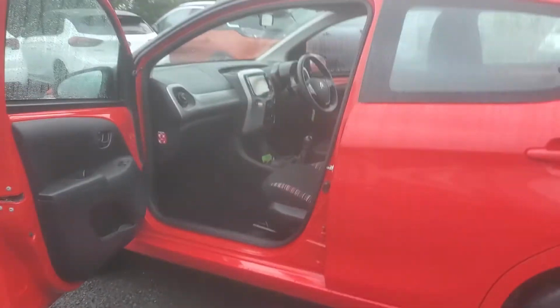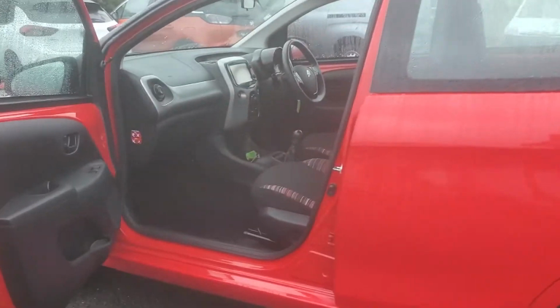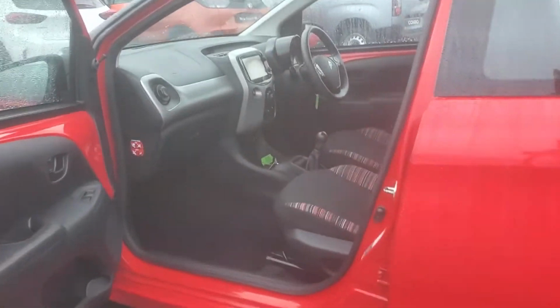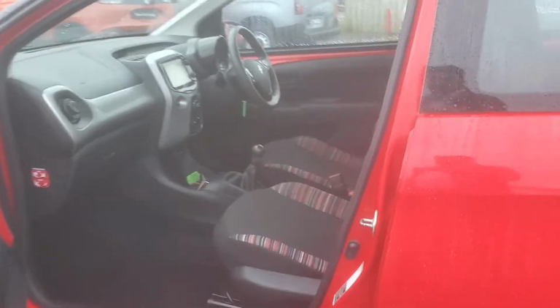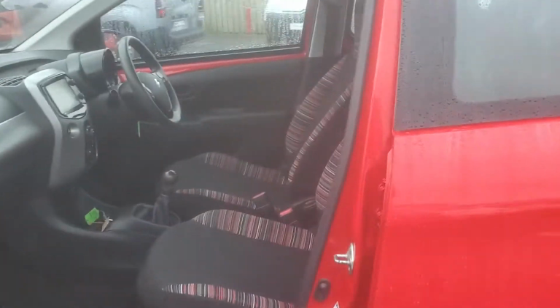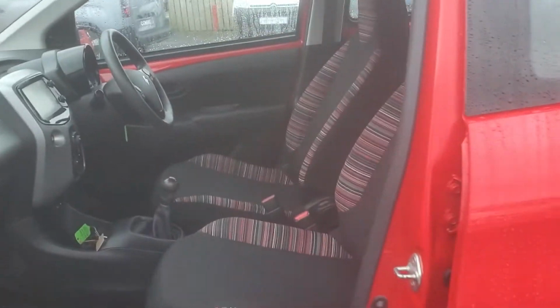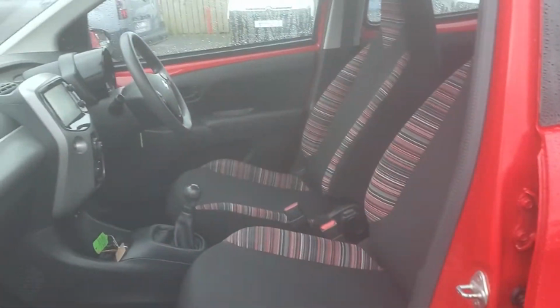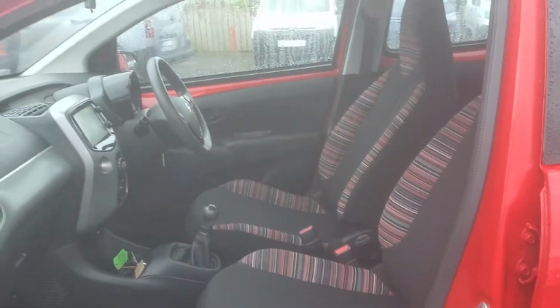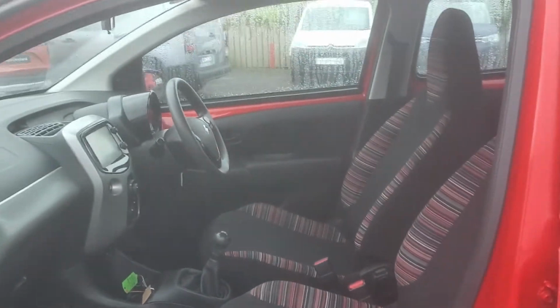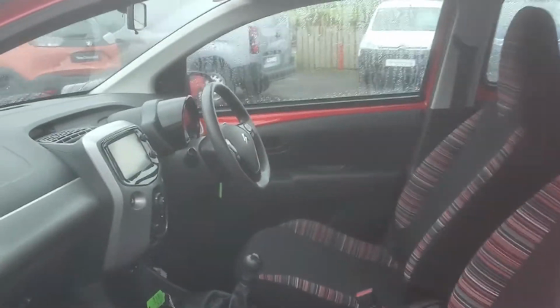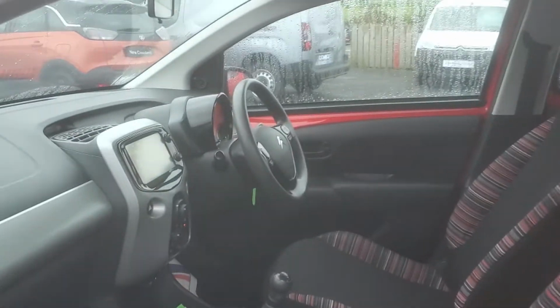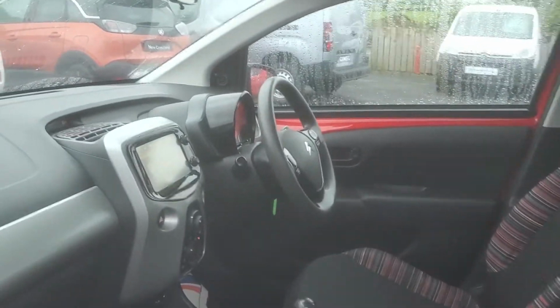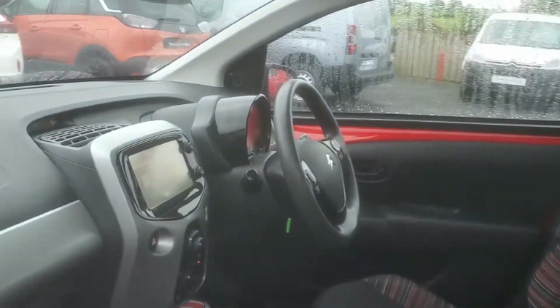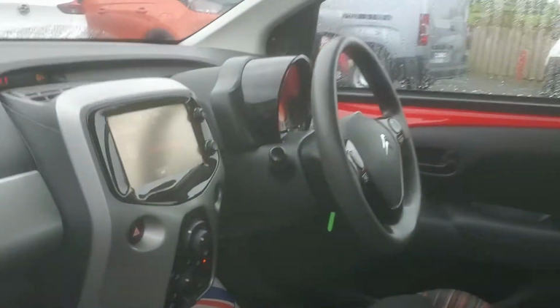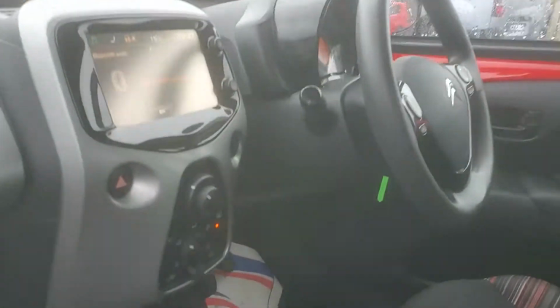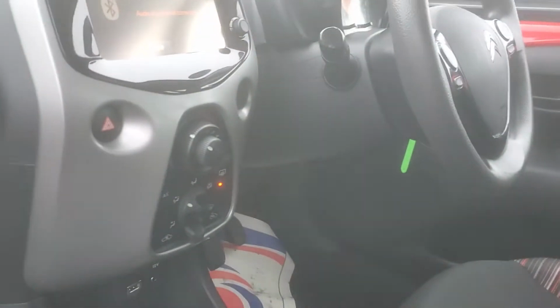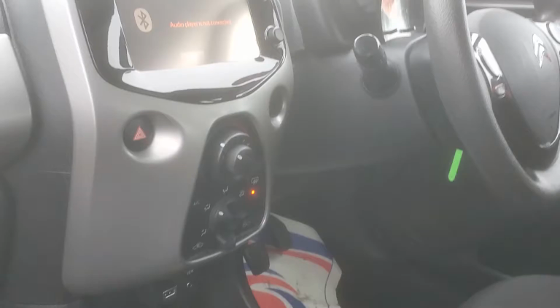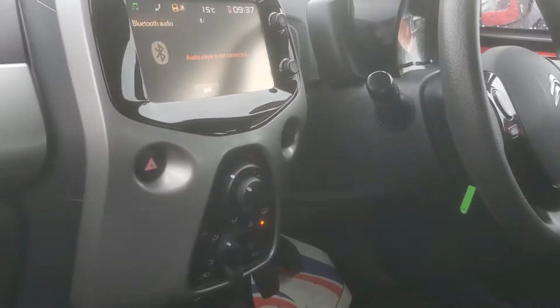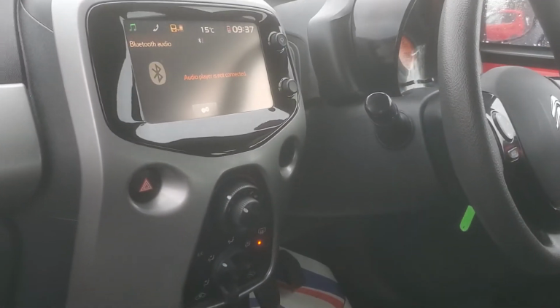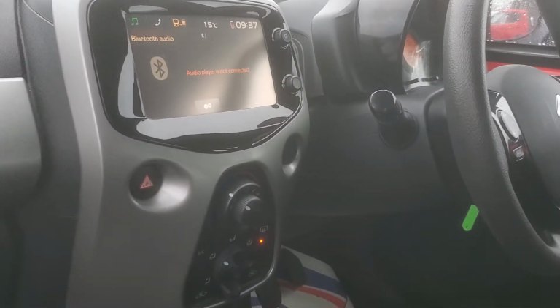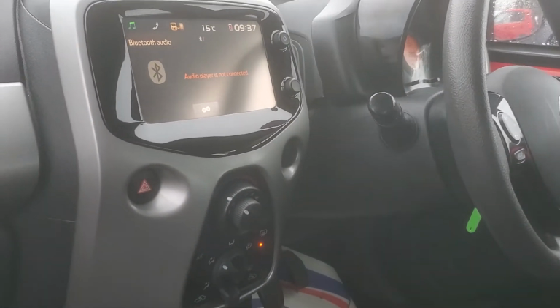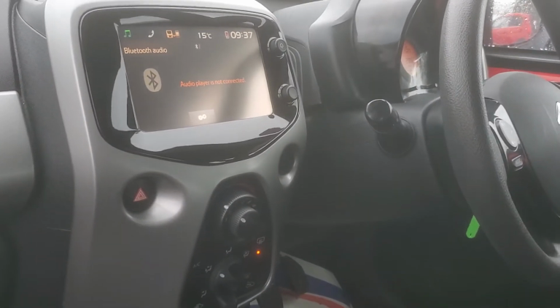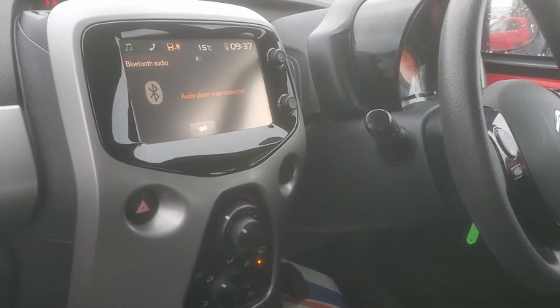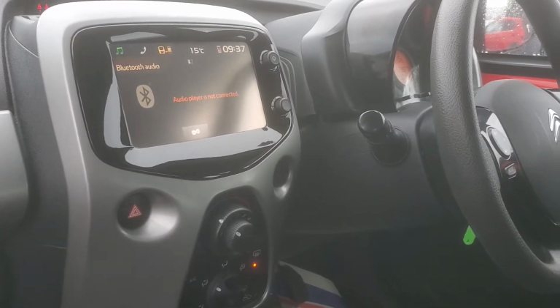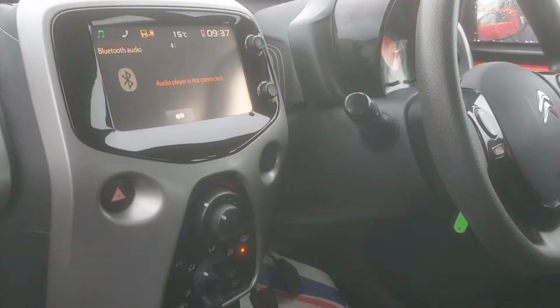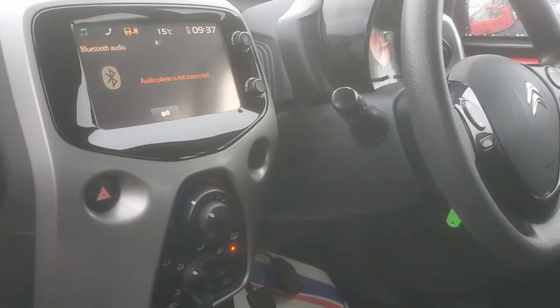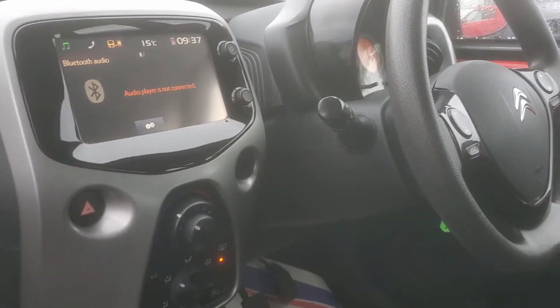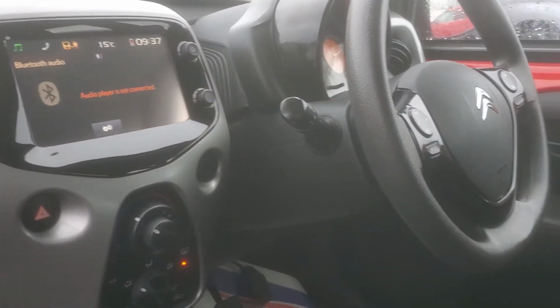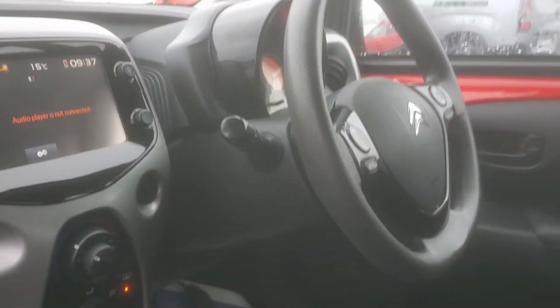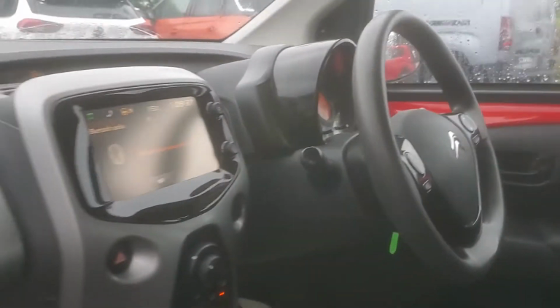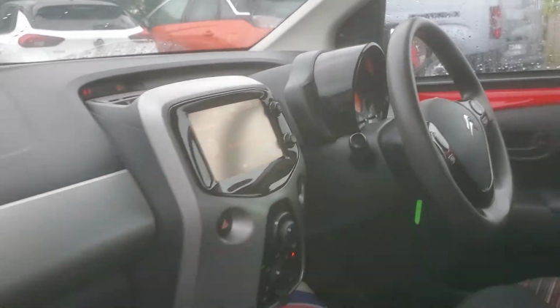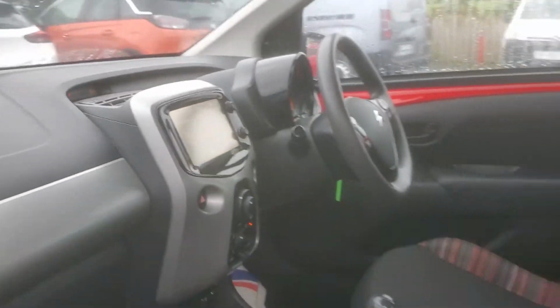Lovely striped seats on the inside, USB port, steering wheel controls, air conditioning, Bluetooth, DAB radio — all the features that we all know and love.